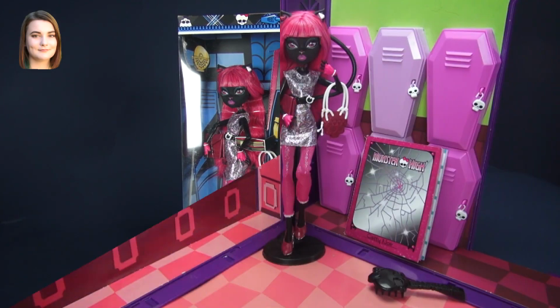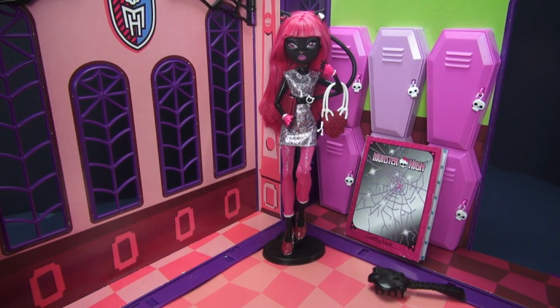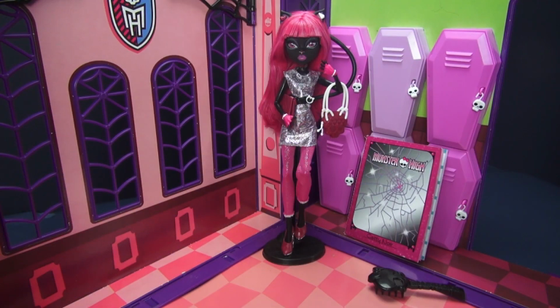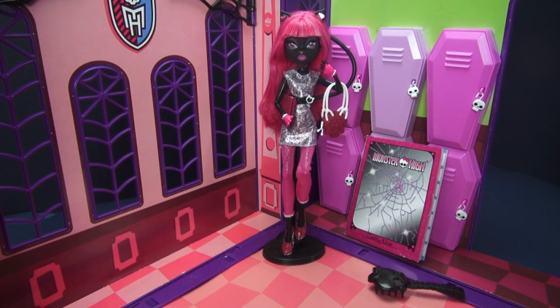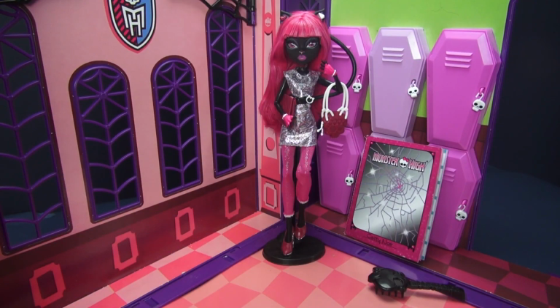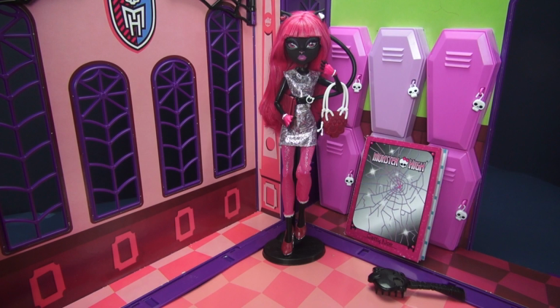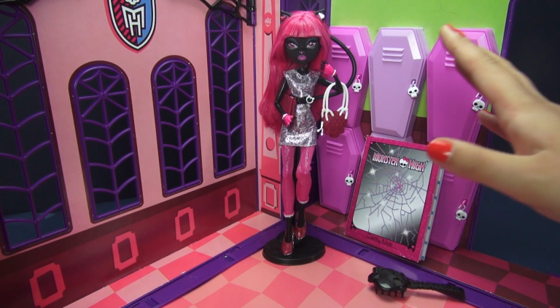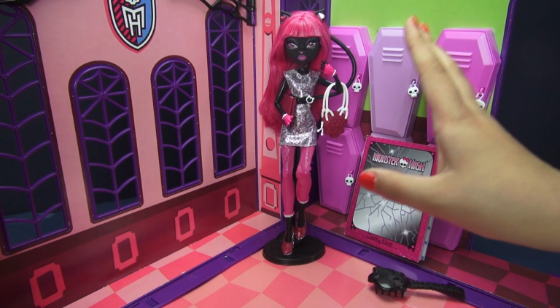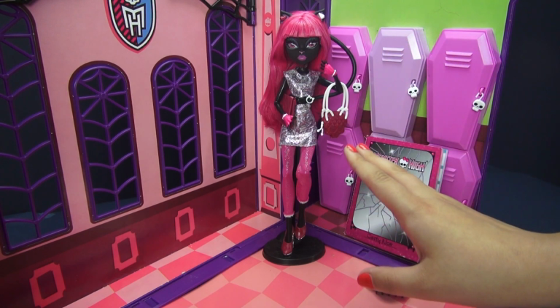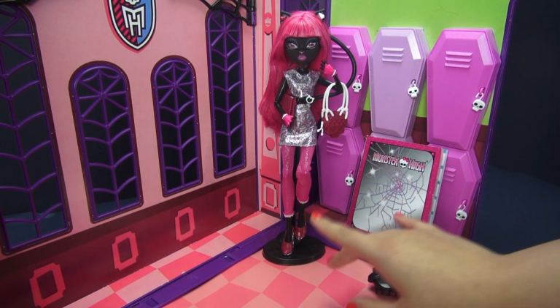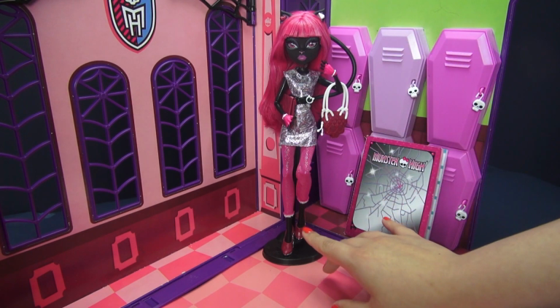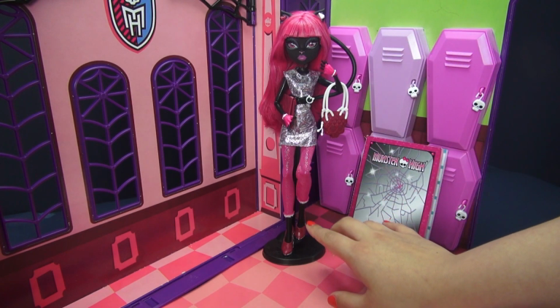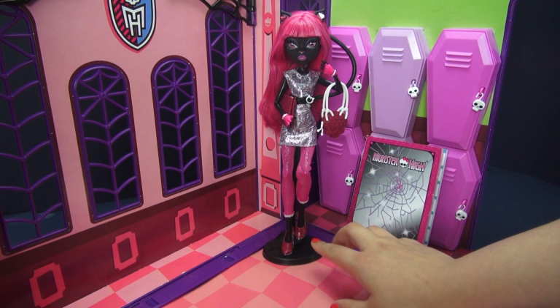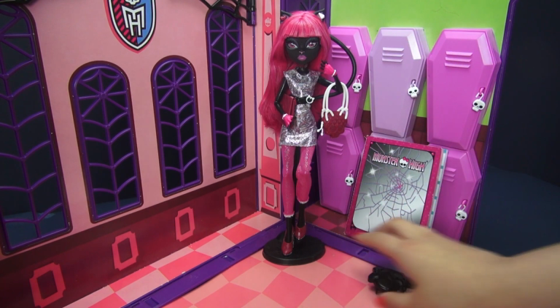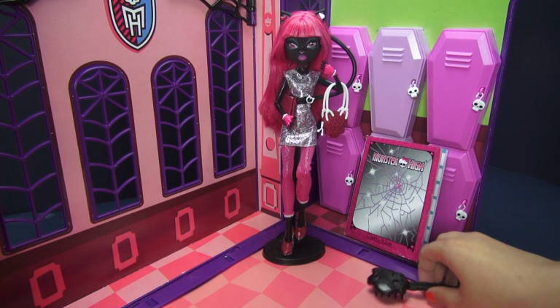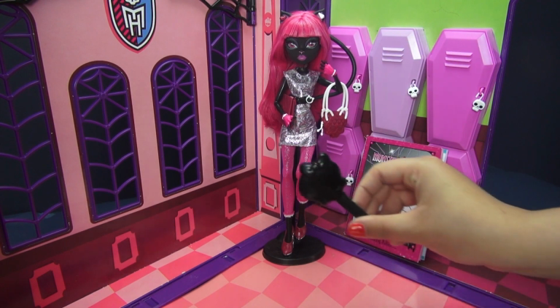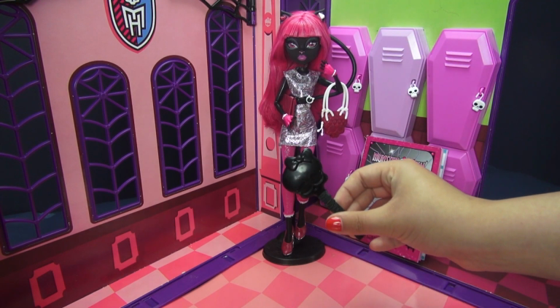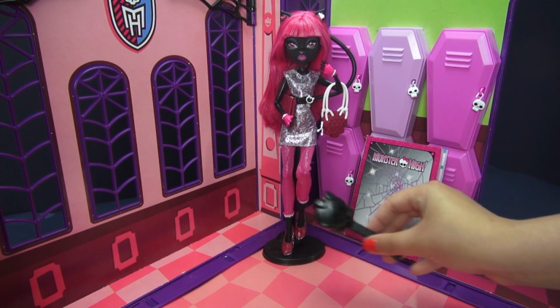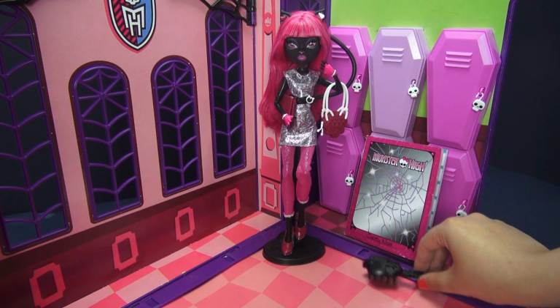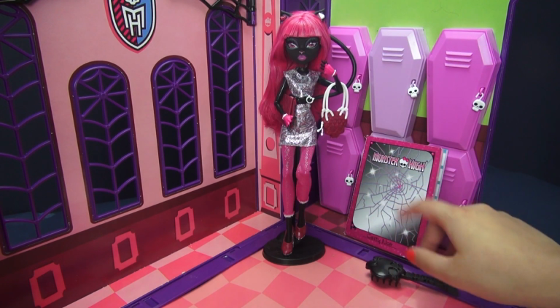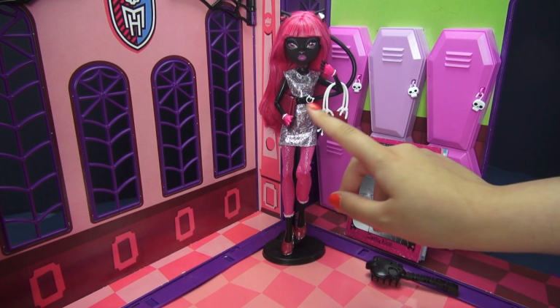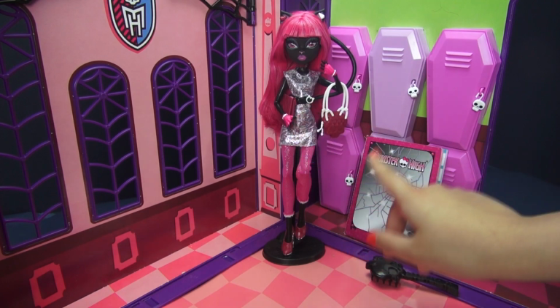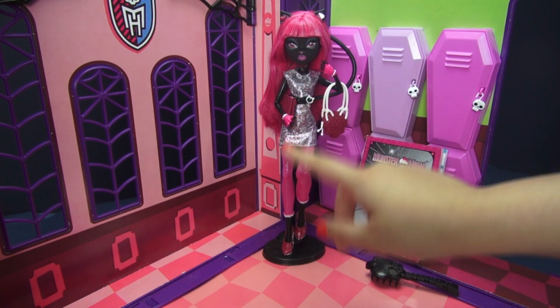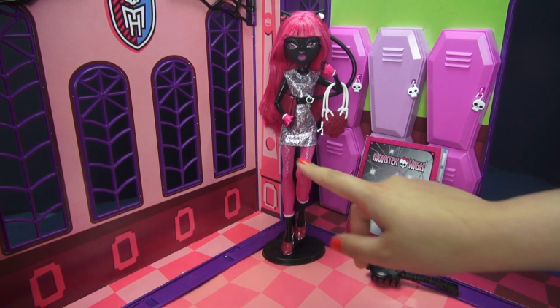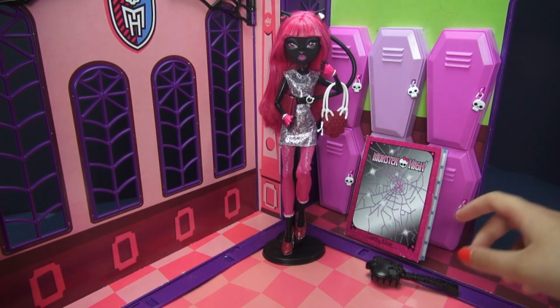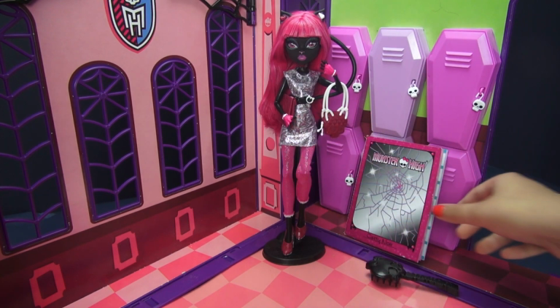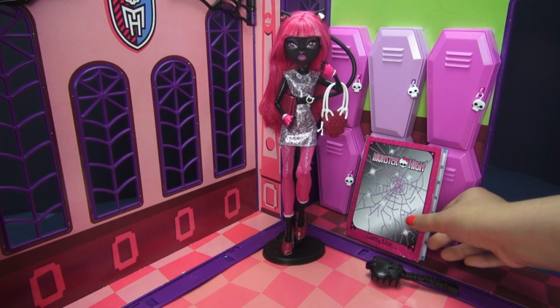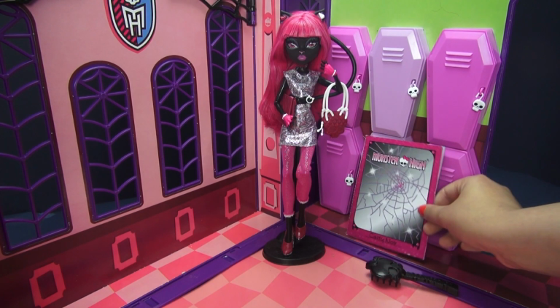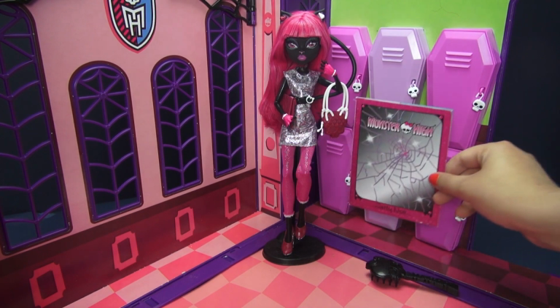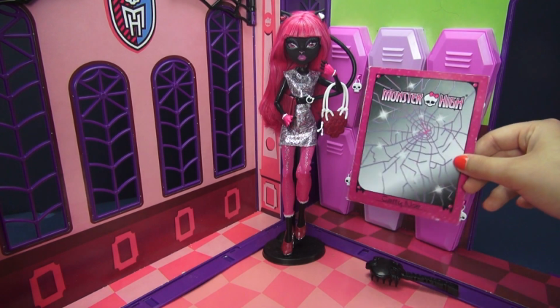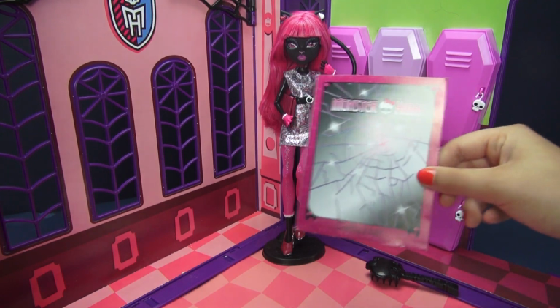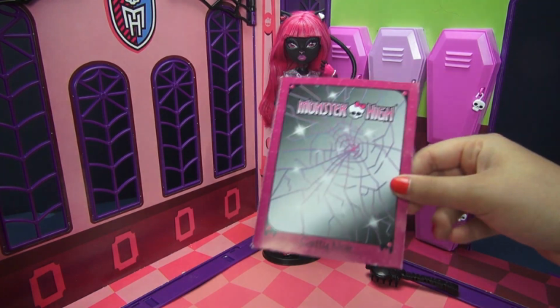So this is what you get when you open the box. Of course you get Catty, but you also get a black doll stand, a matching black hairbrush, a few little accessories which we'll get into in just a bit, and a diary.